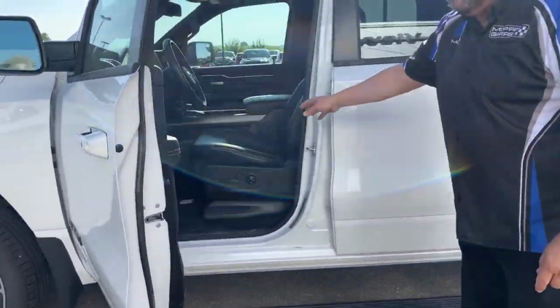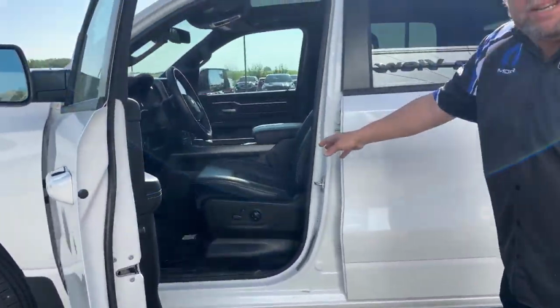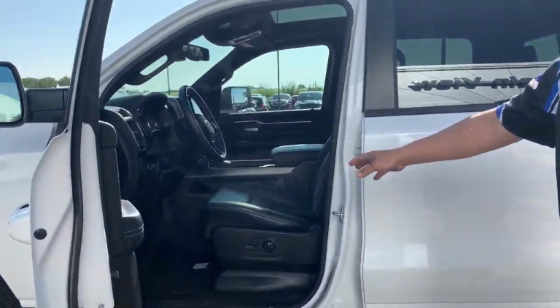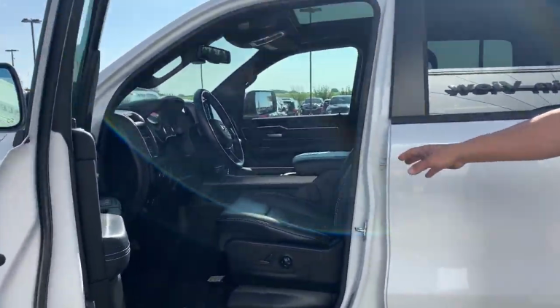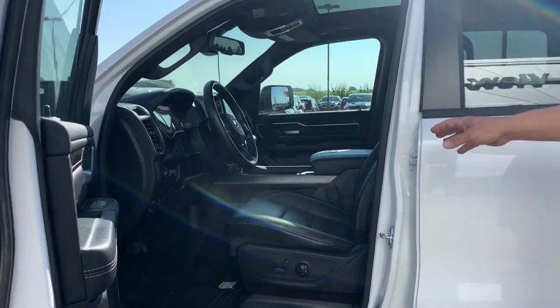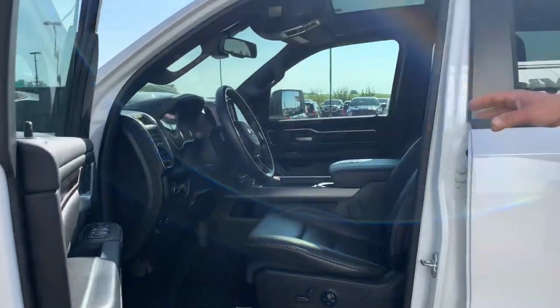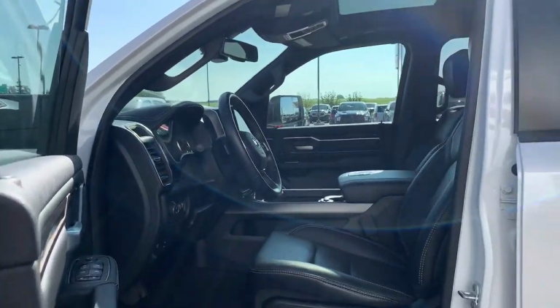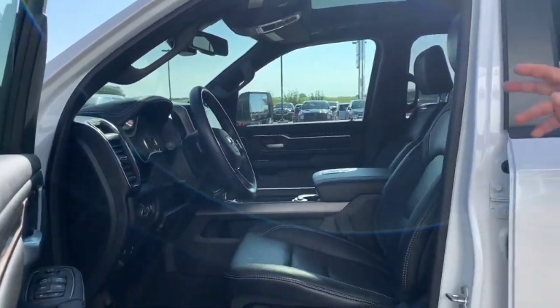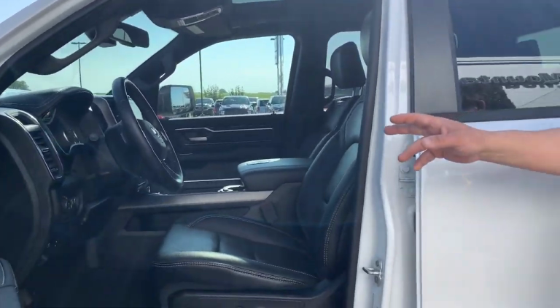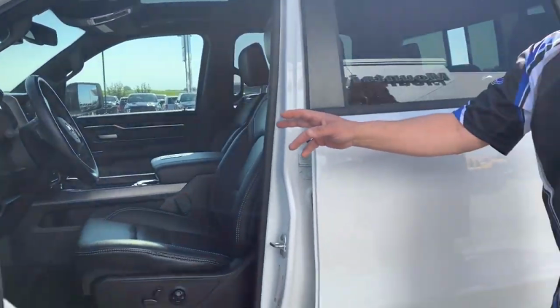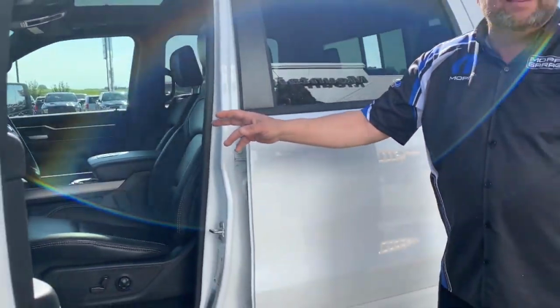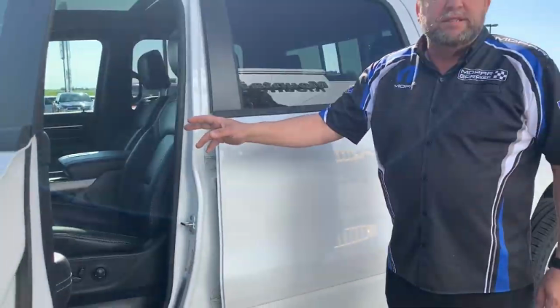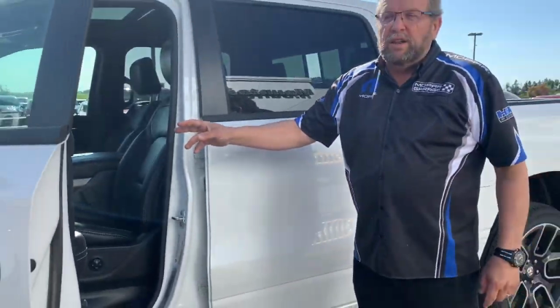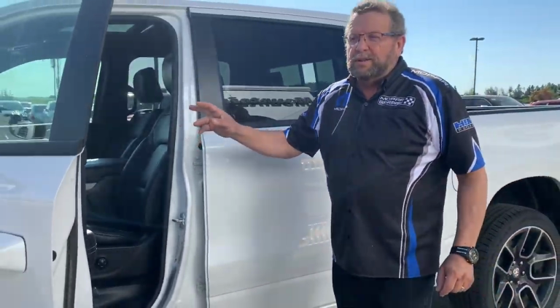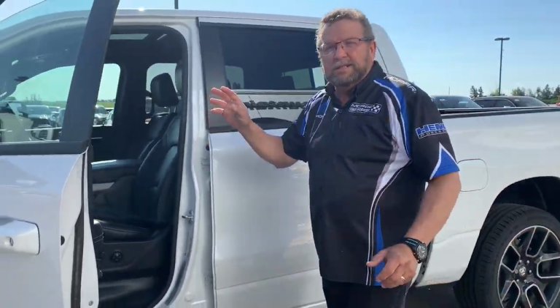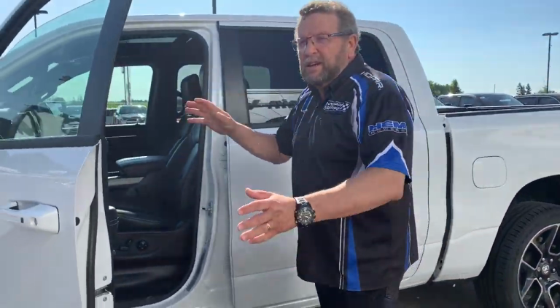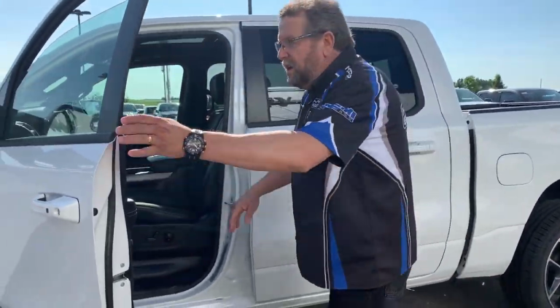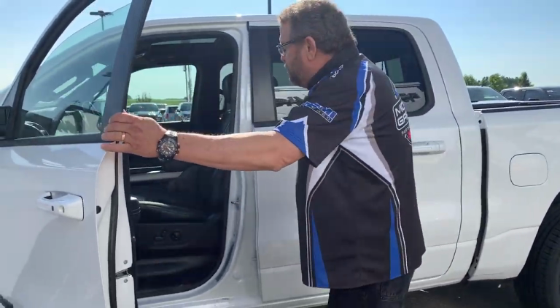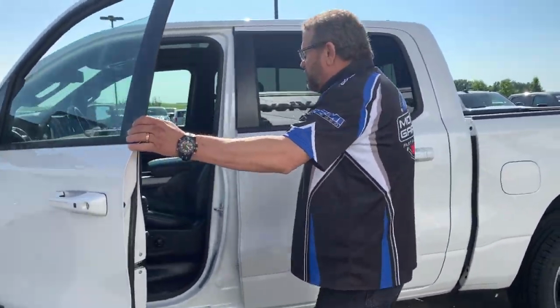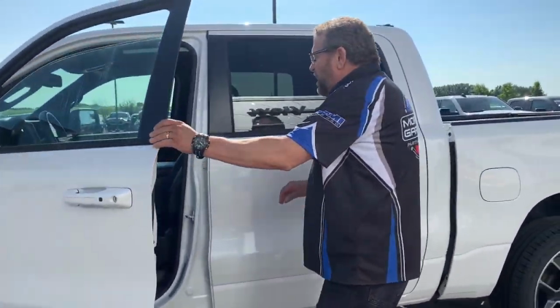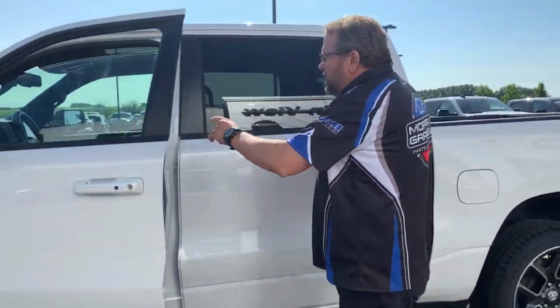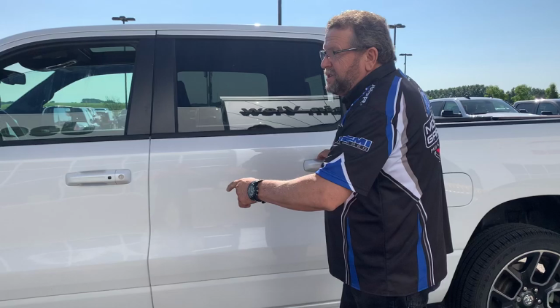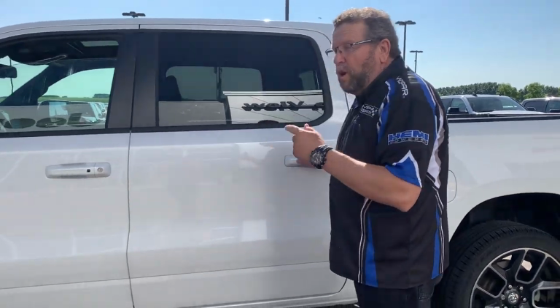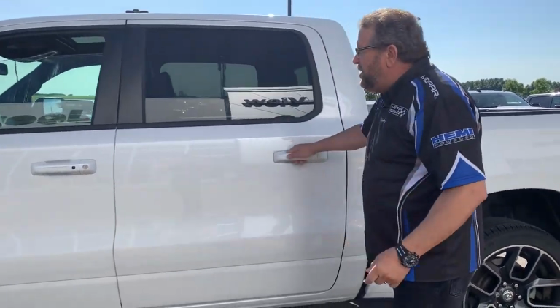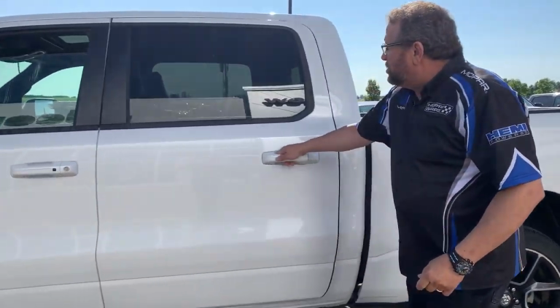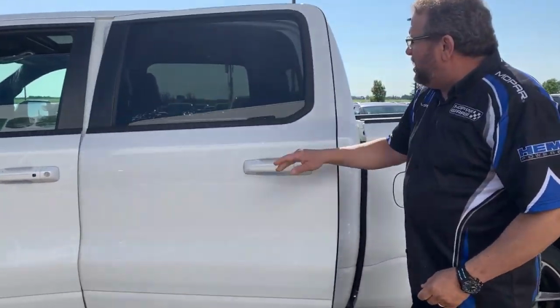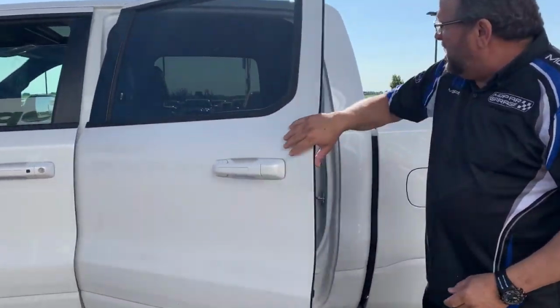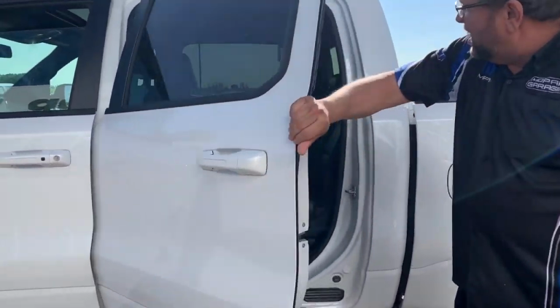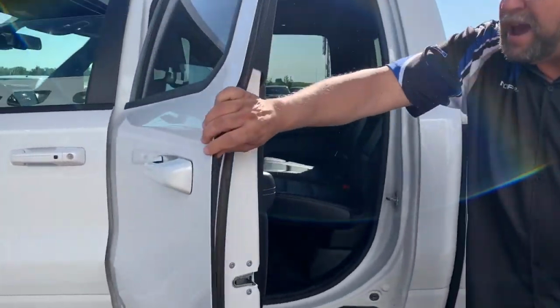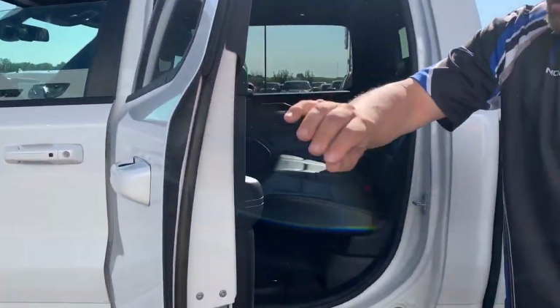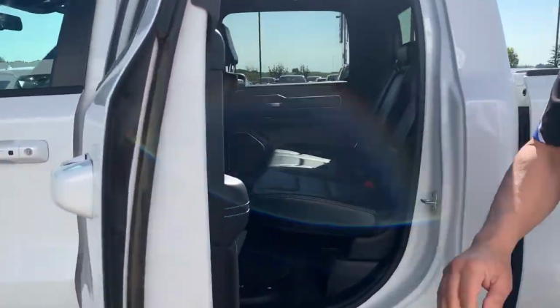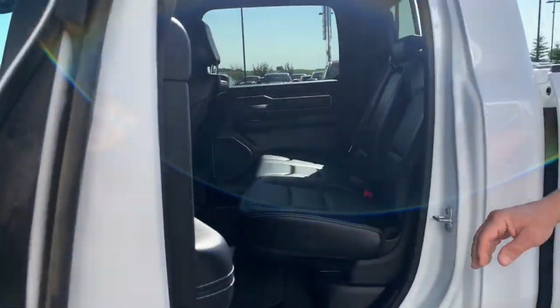Leather seats, heated seats, cool seats. Only 48,000 kilometers on this thing. Beautiful truck. It's got the 12-inch screen and the panoramic sunroof.